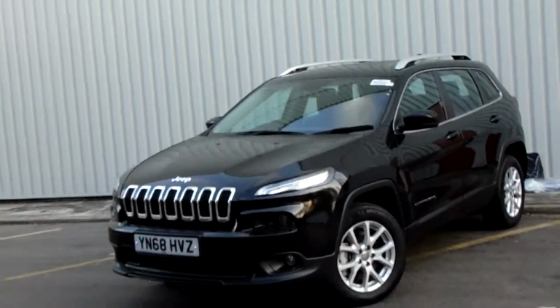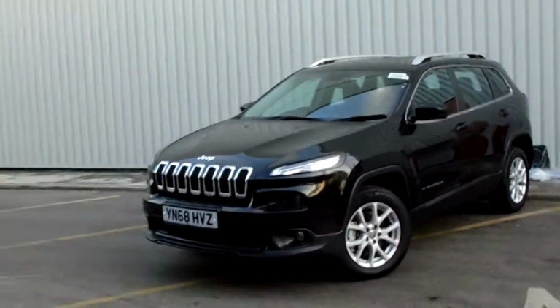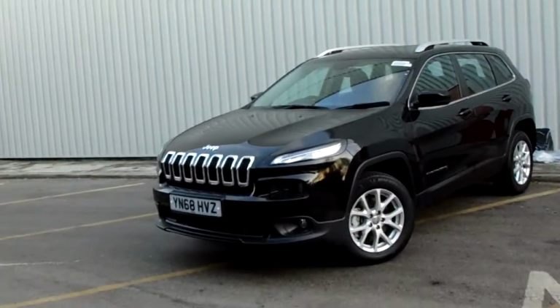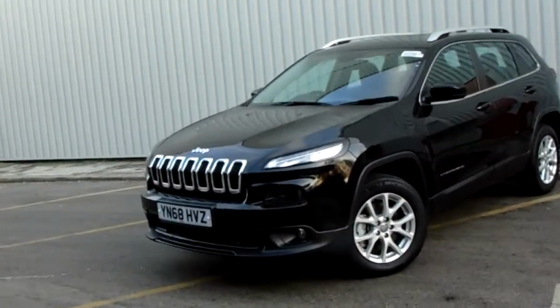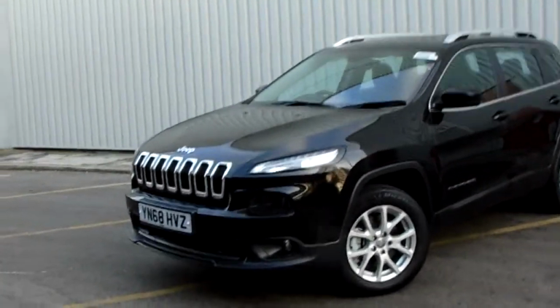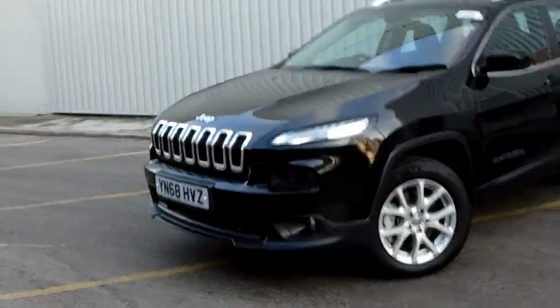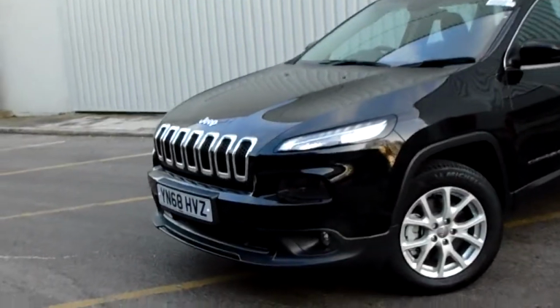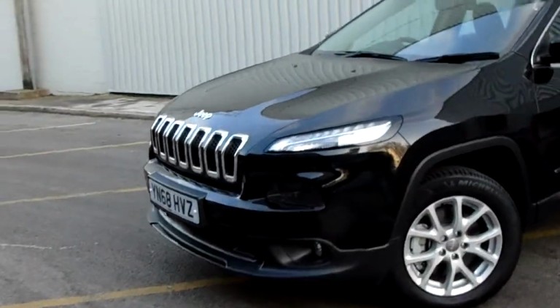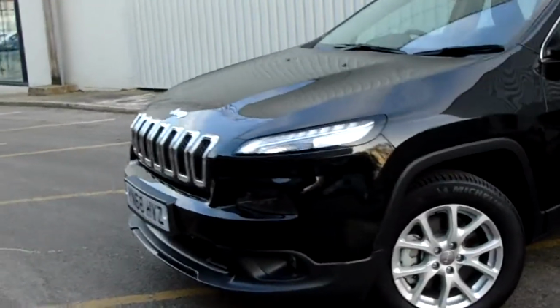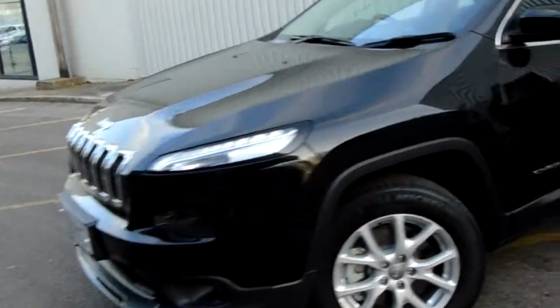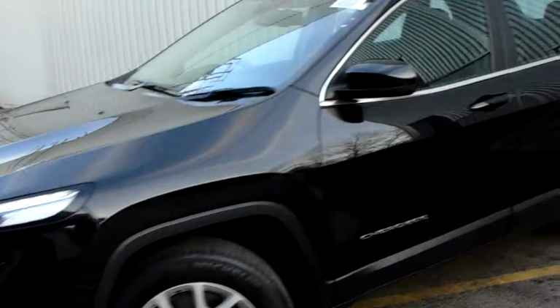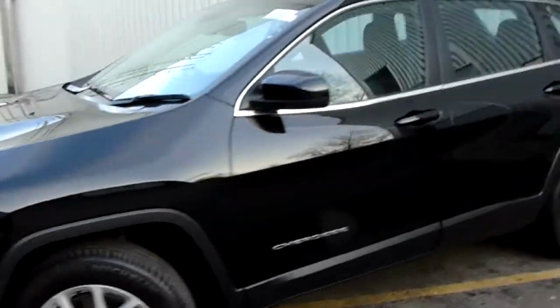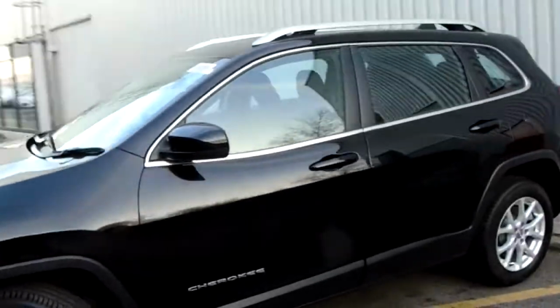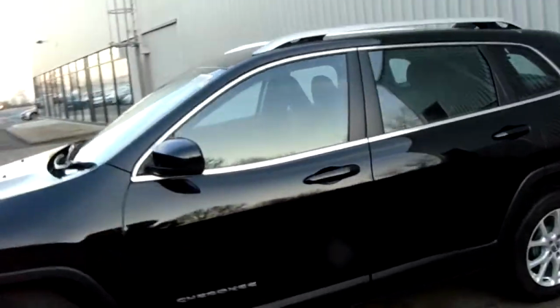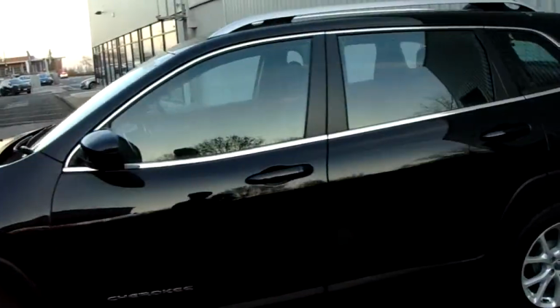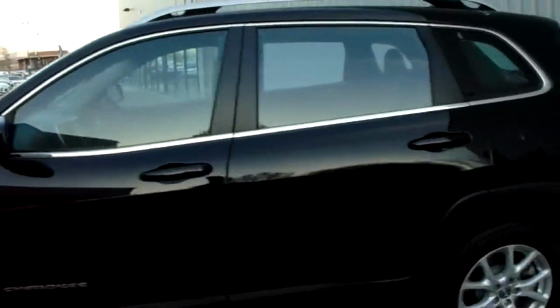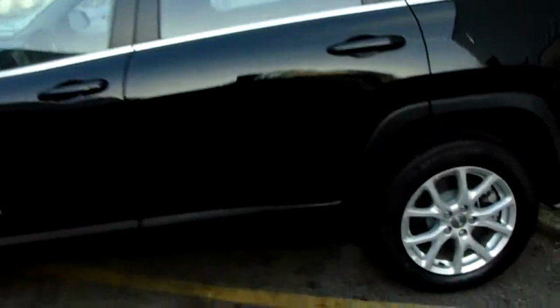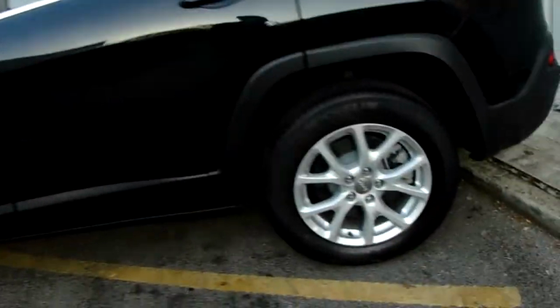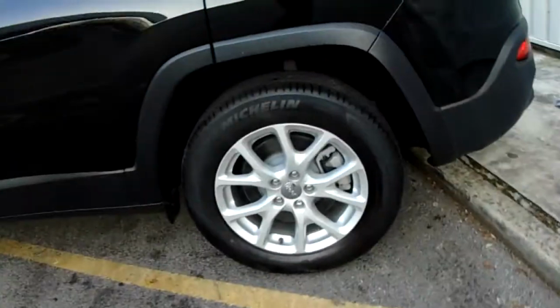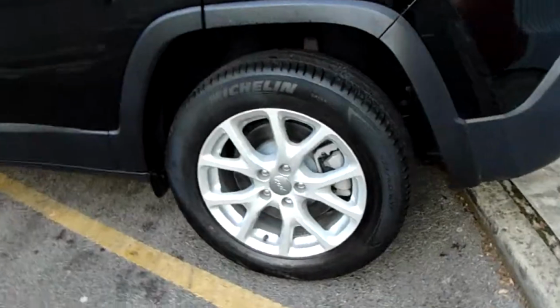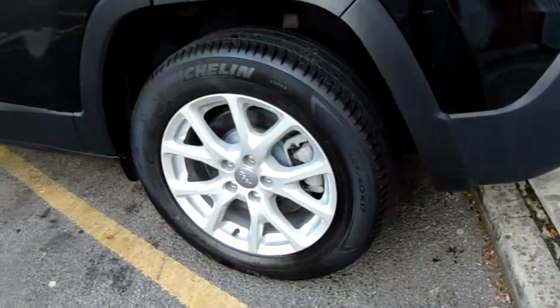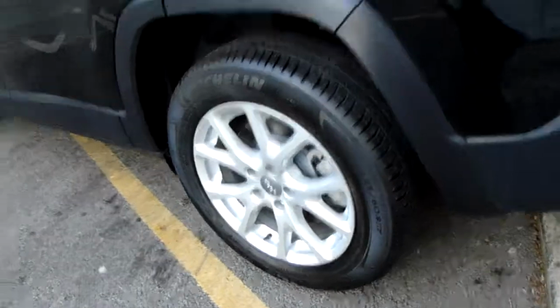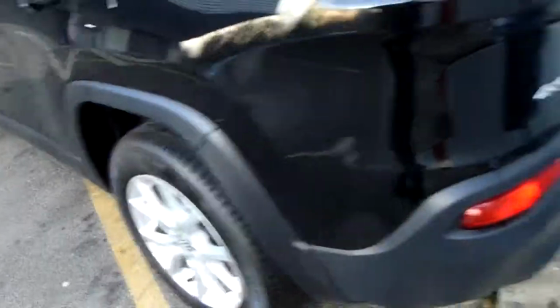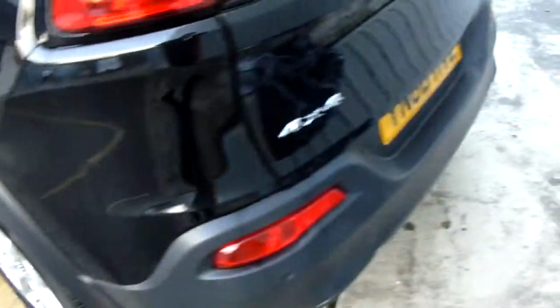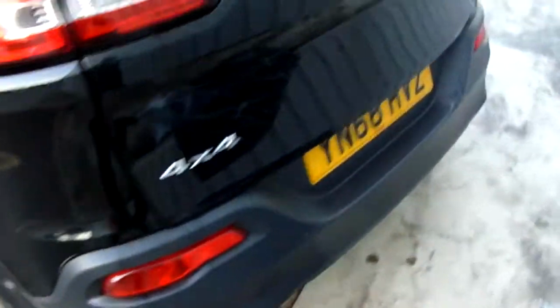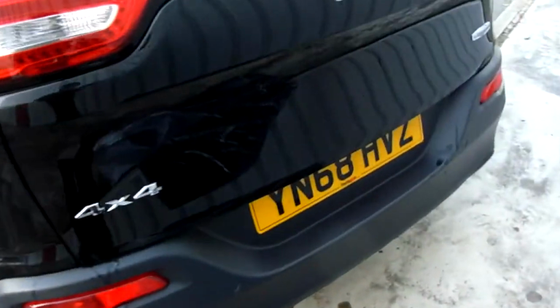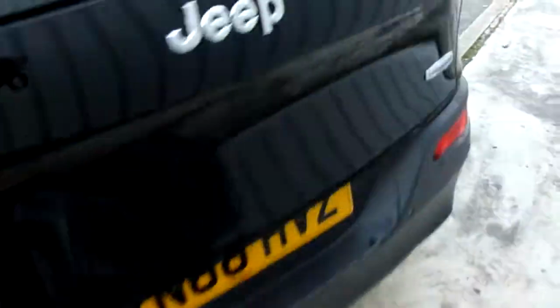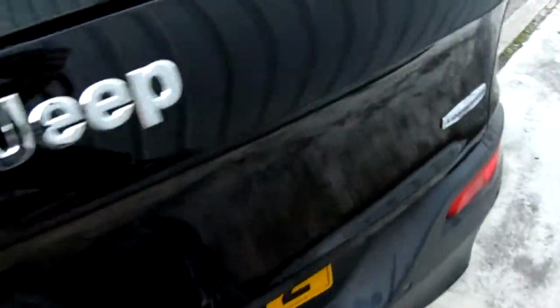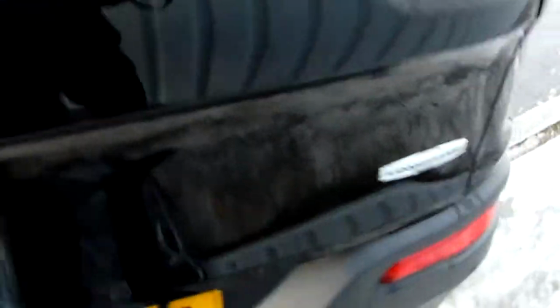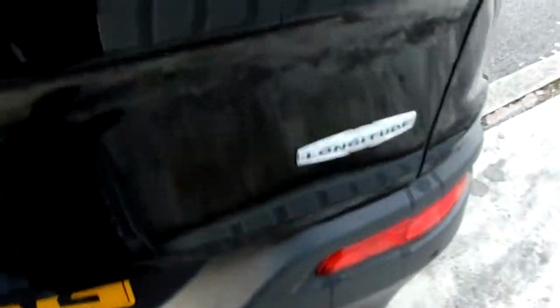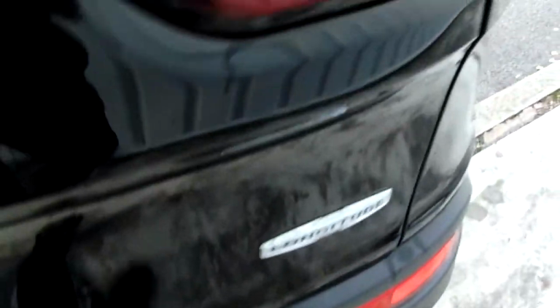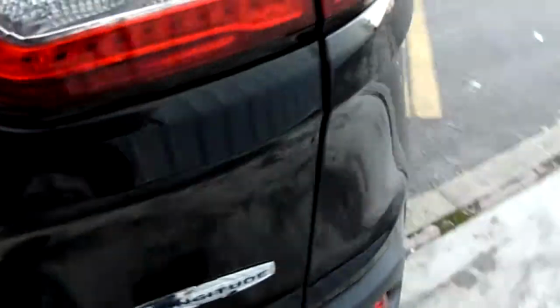The car comes complete with 17 inch multi-spoke alloy wheels, a really nice grille, five doors, roof rails, and you can see the finish on those alloy wheels there.